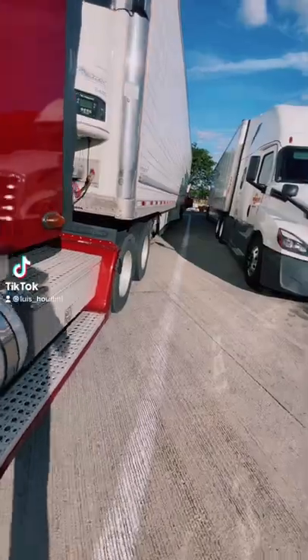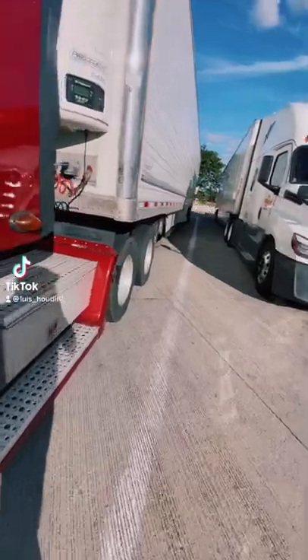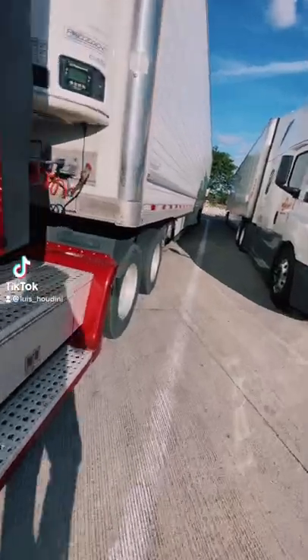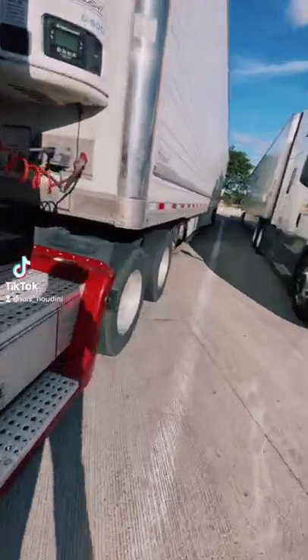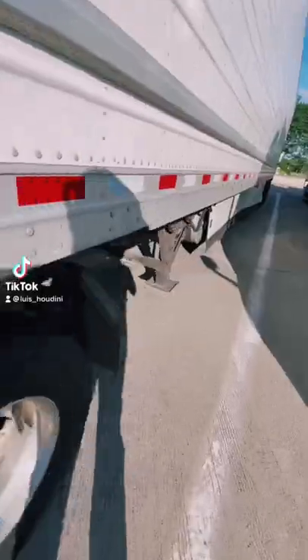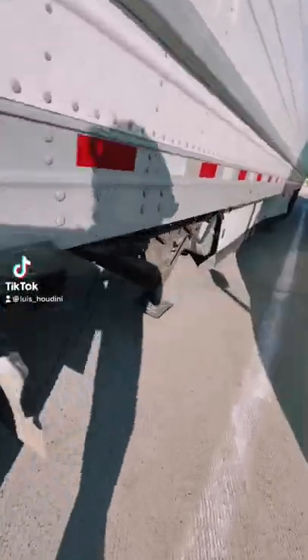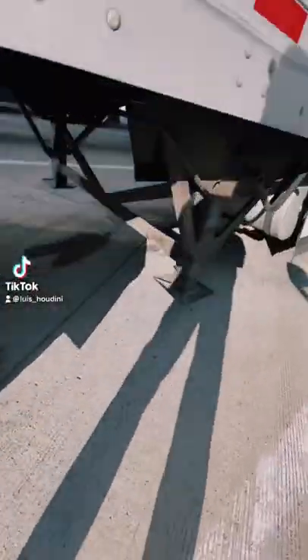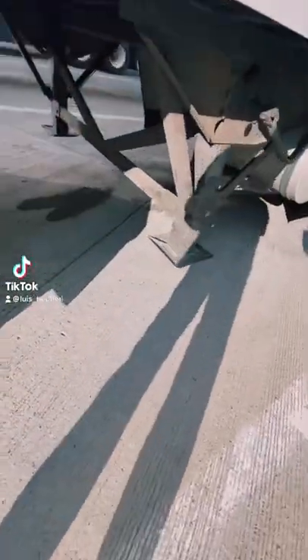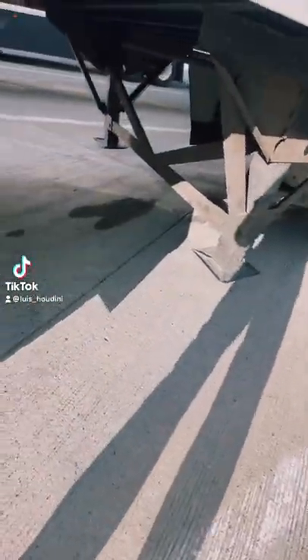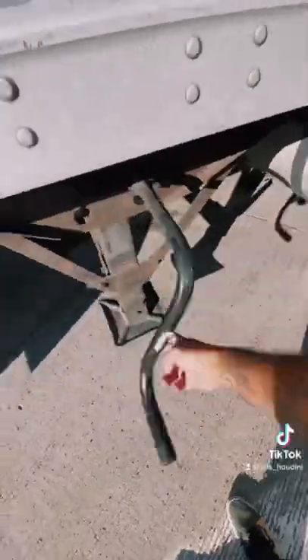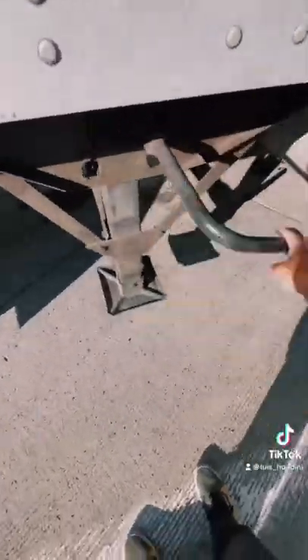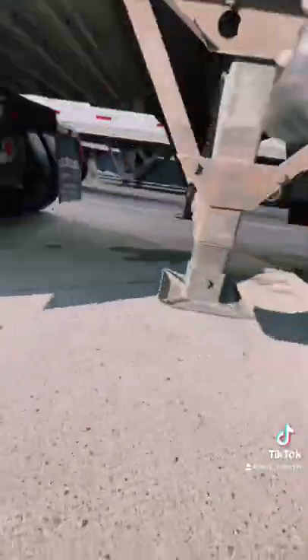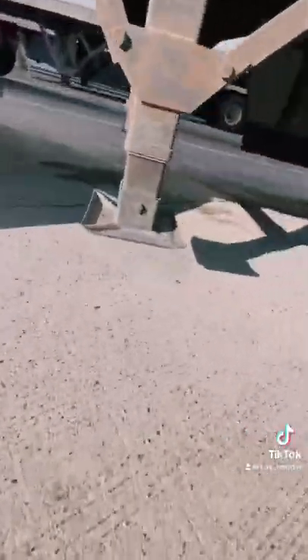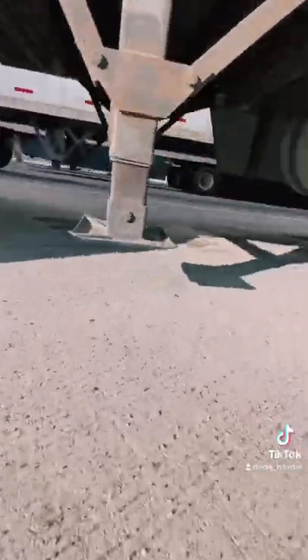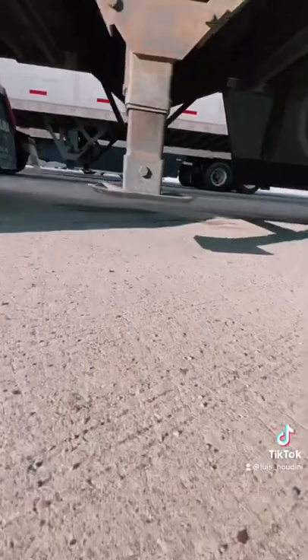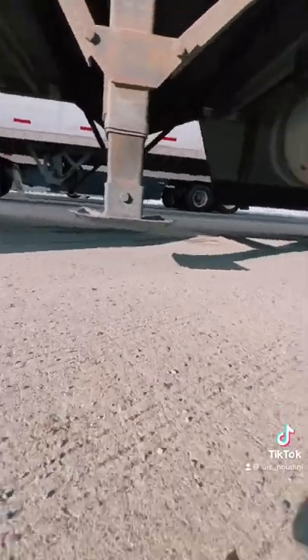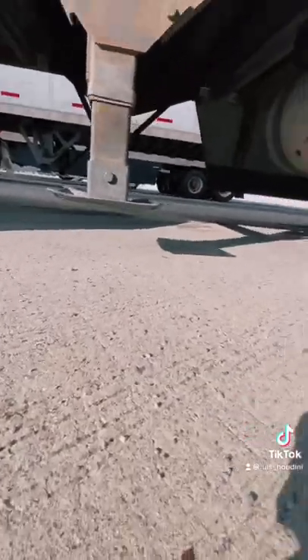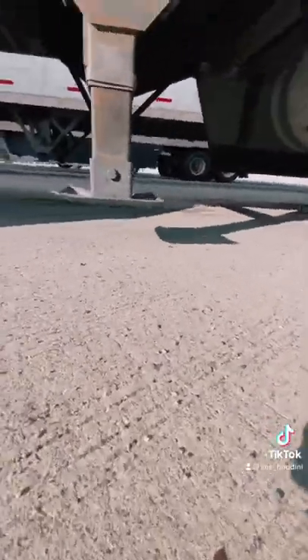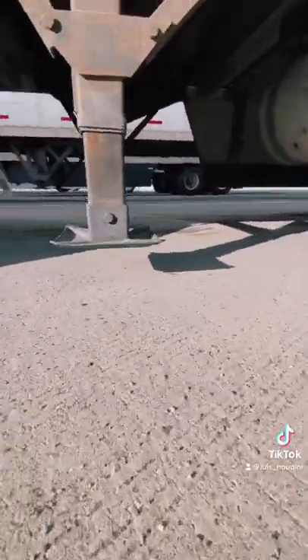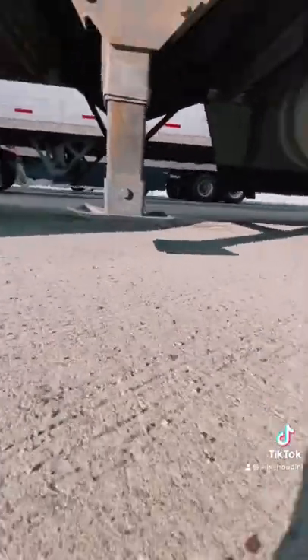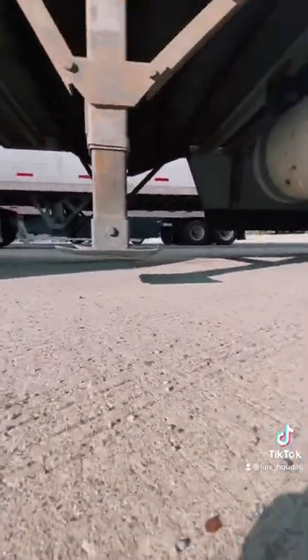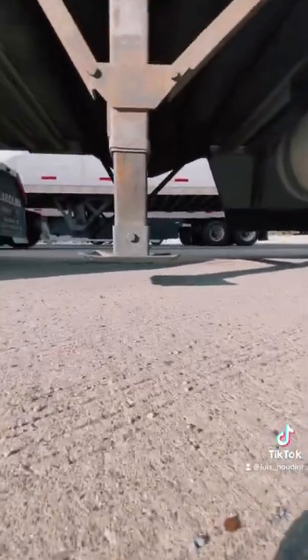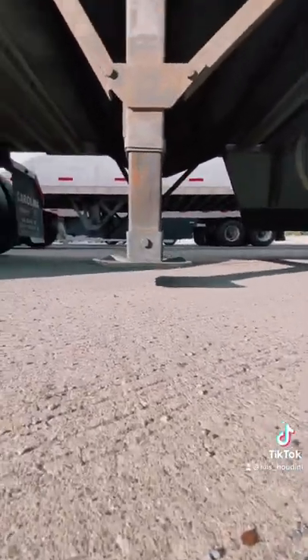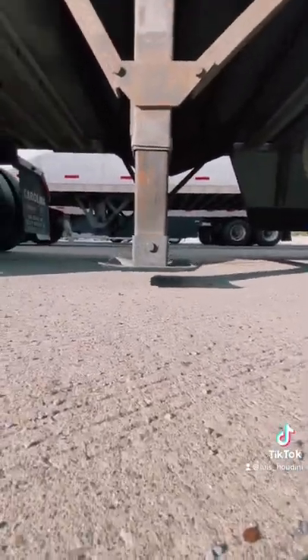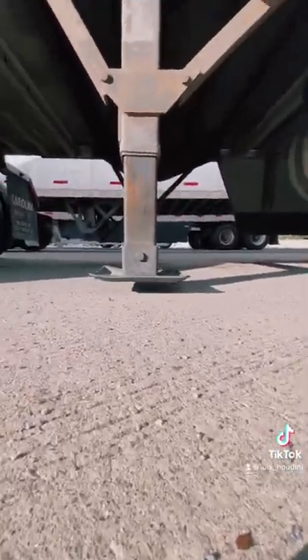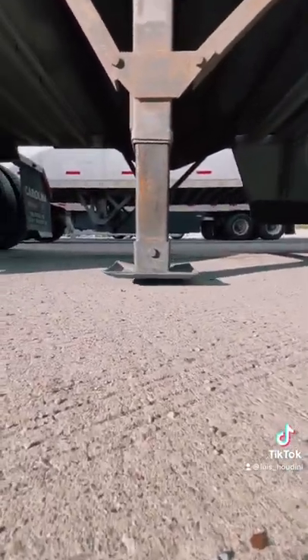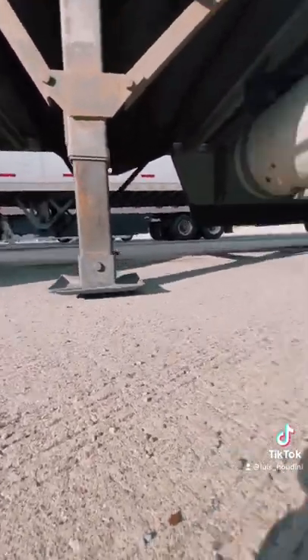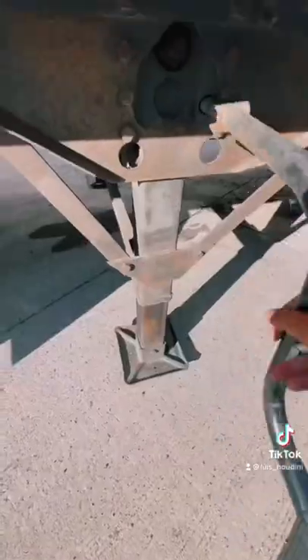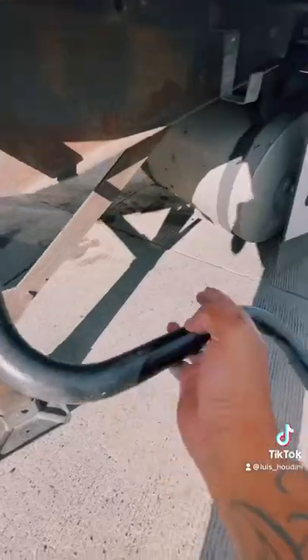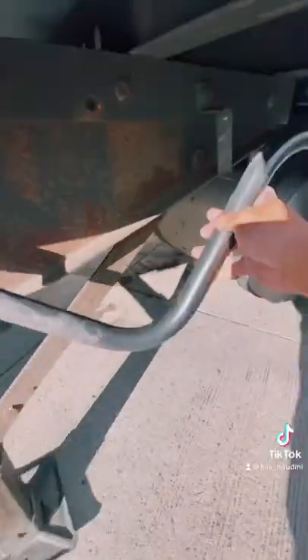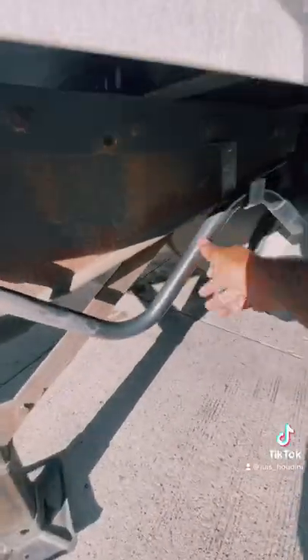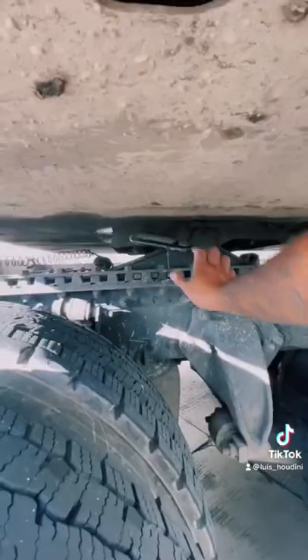Hey guys, a couple of things you need to know before you disconnect the trailer. Make sure your floor is flat and make sure you're not going to sink. Make sure there's no soft spot. Make sure you land the gears all the way down, maybe an inch from the floor. Make sure your handle's secure.